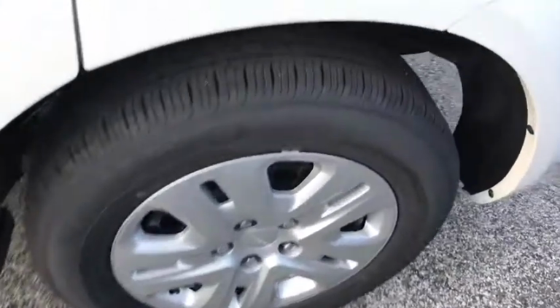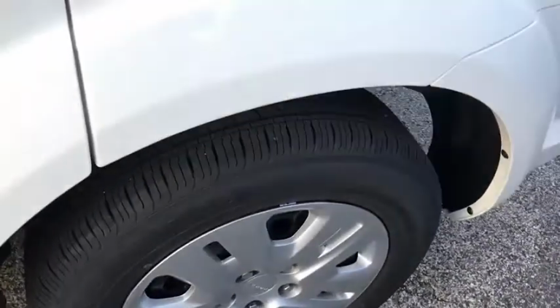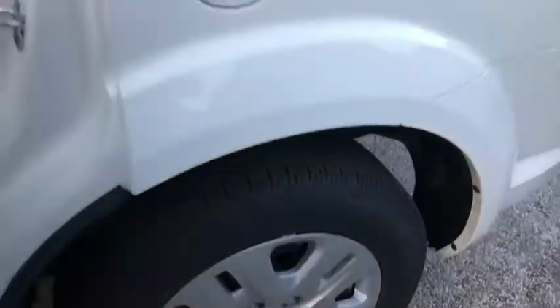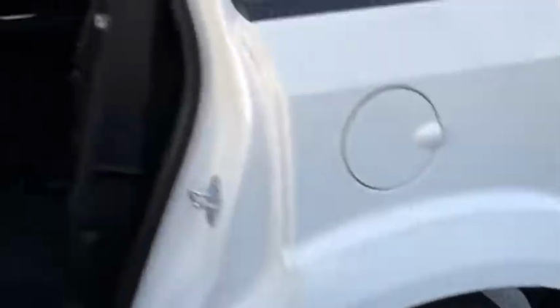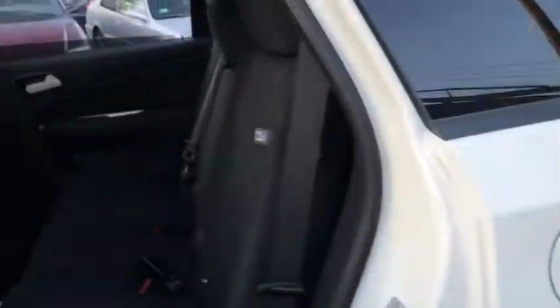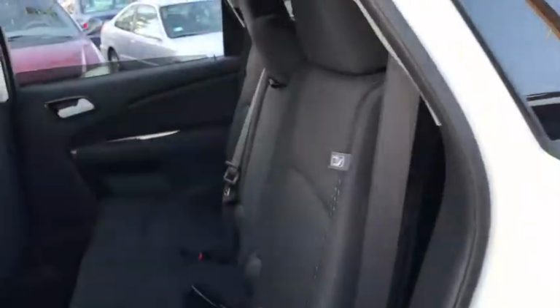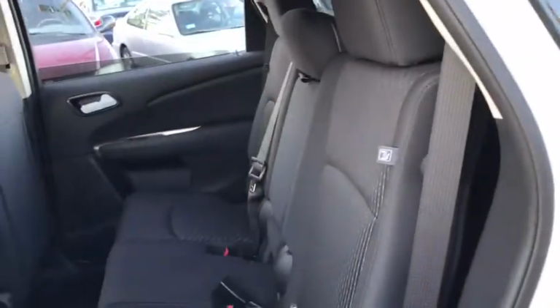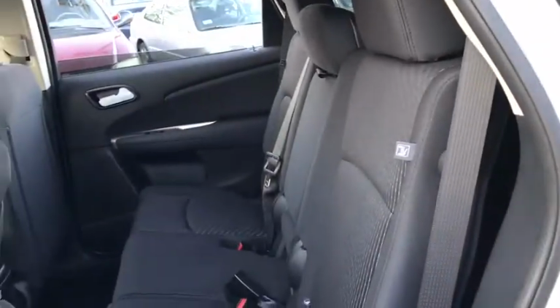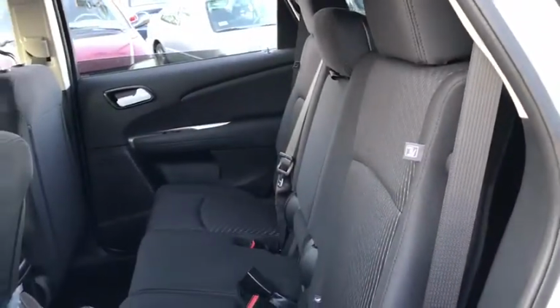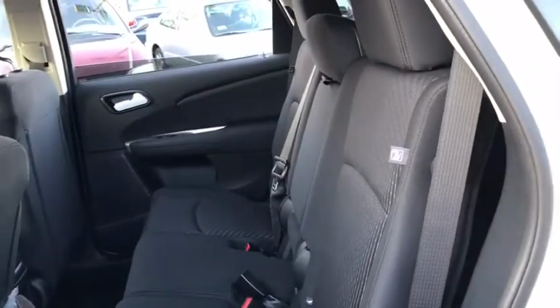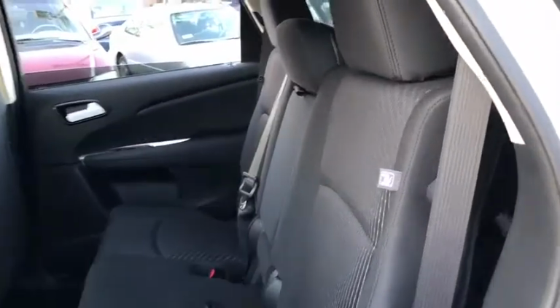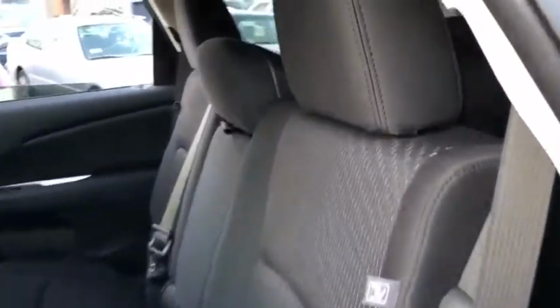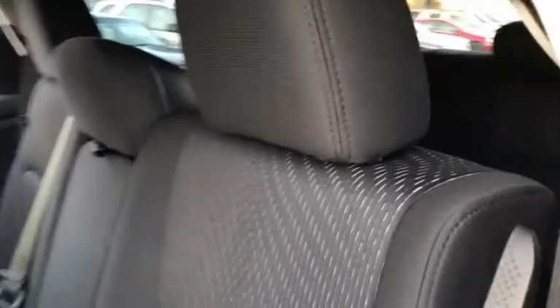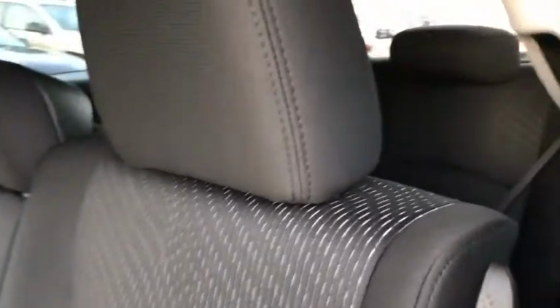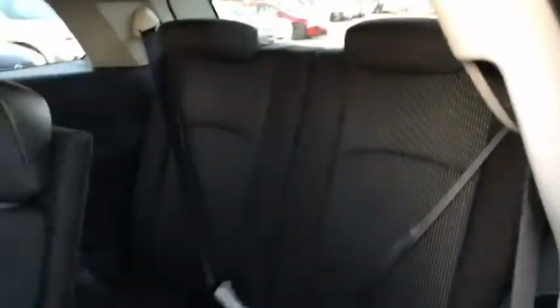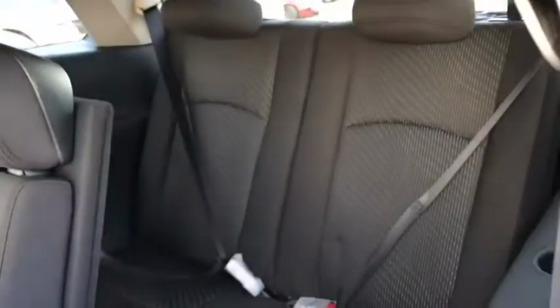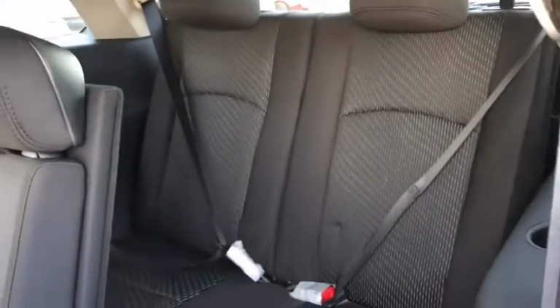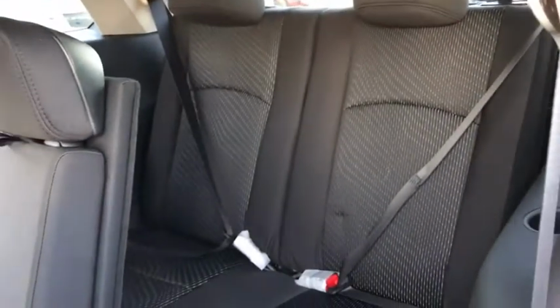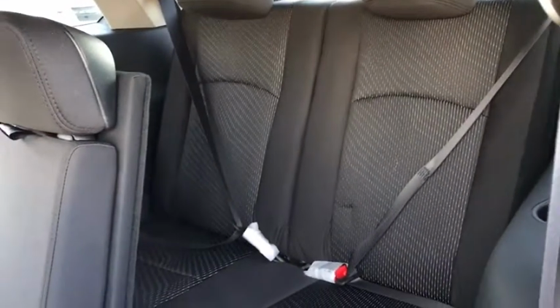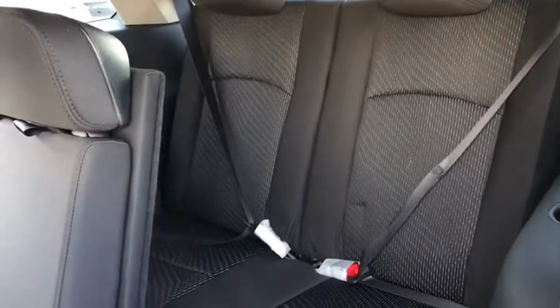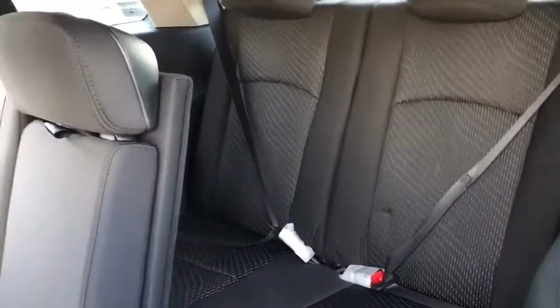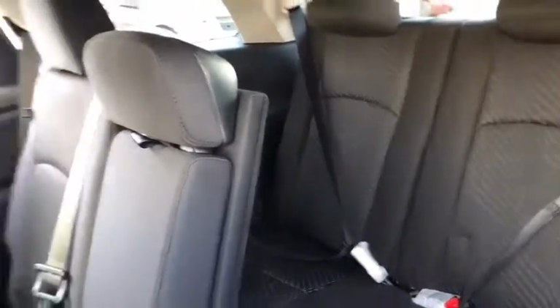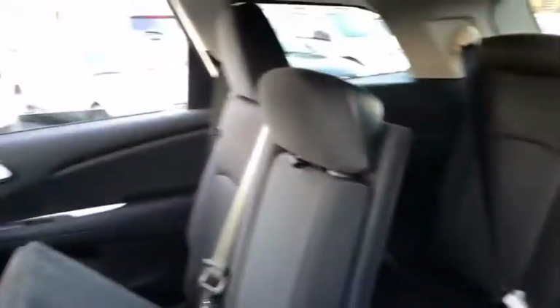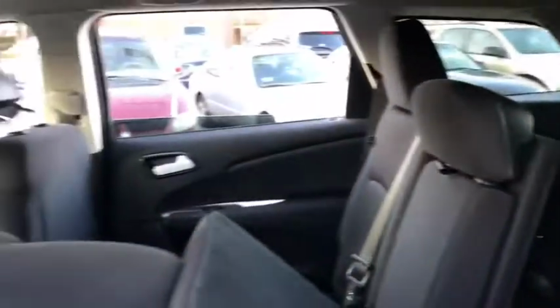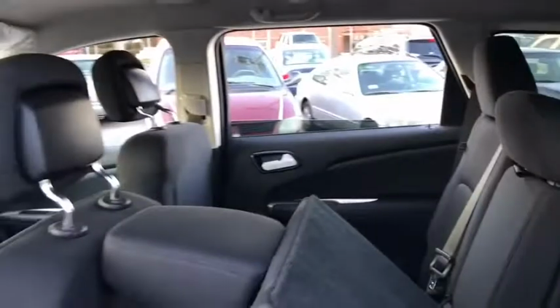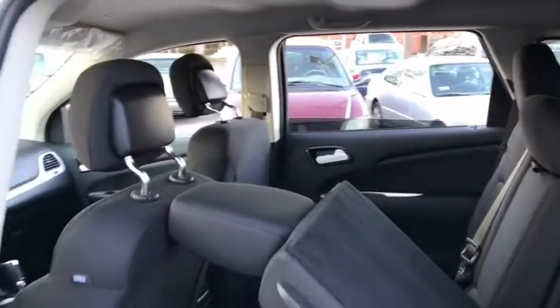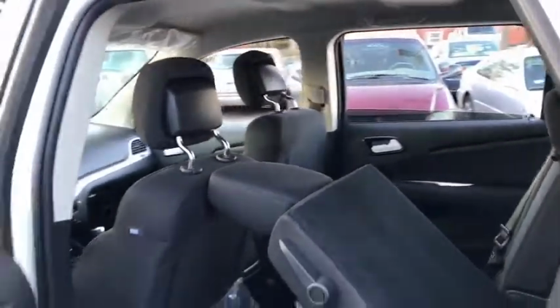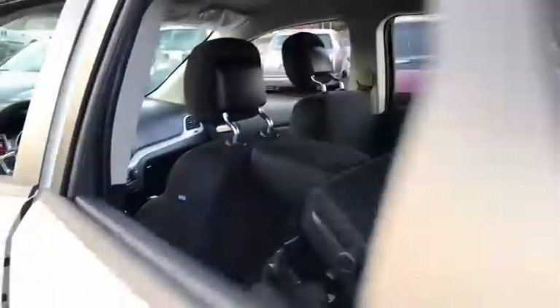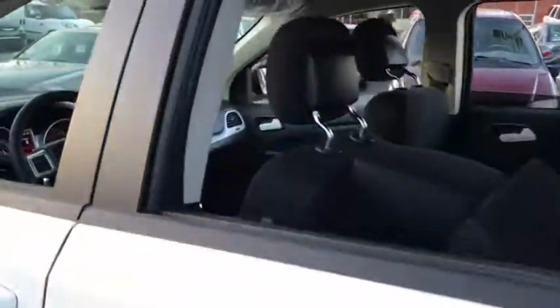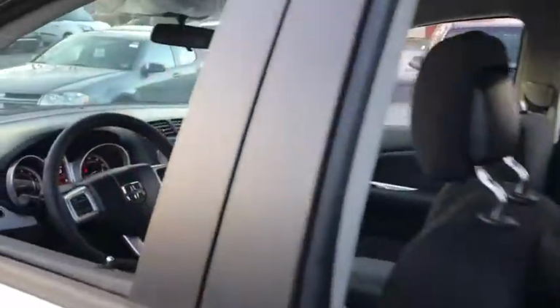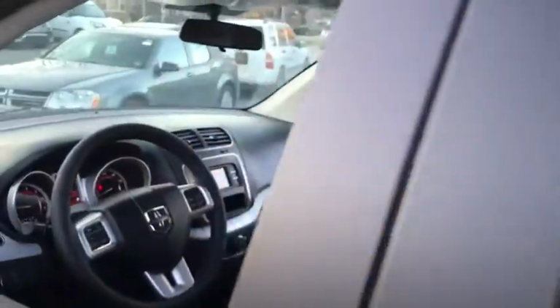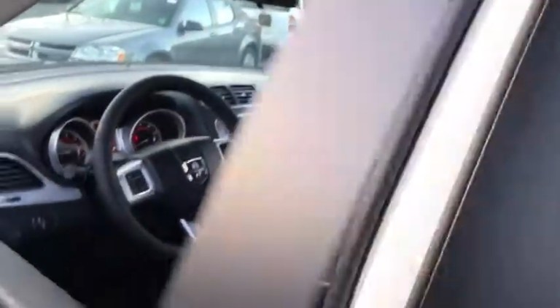Rear defrost, front wheel drive, AM-FM stereo radio, child safety locks, MP3 player, CD player, power door locks, bucket seats. This beauty will even make your house keys jealous. Drive it today!